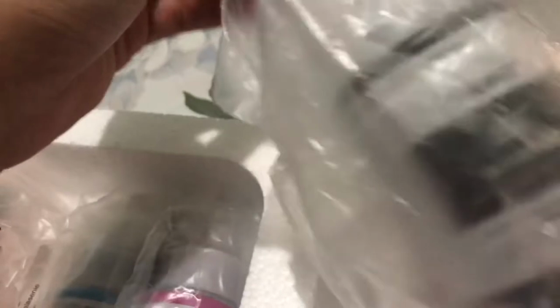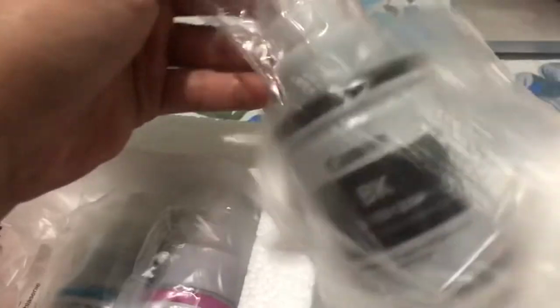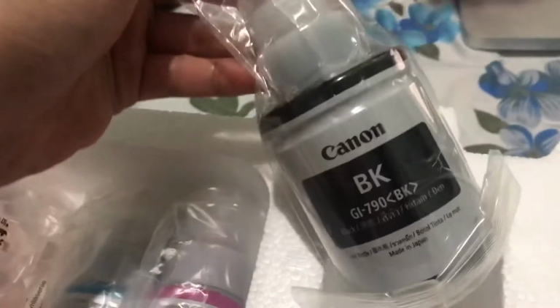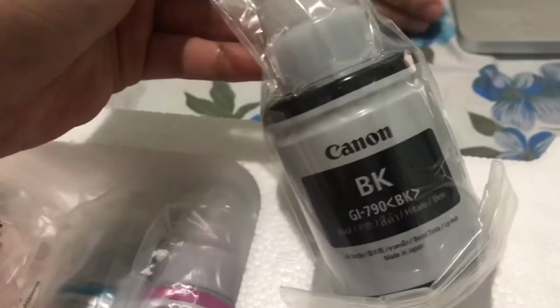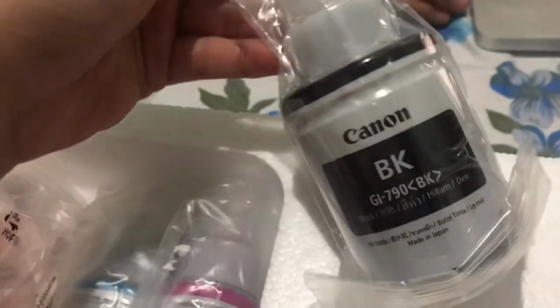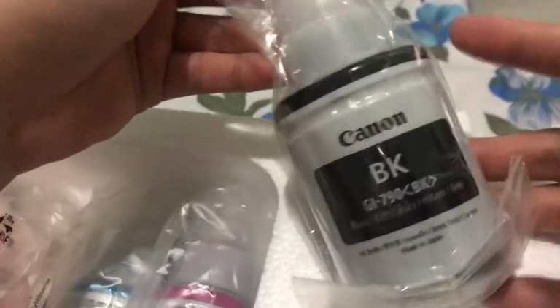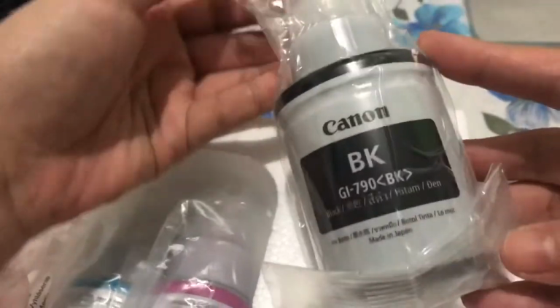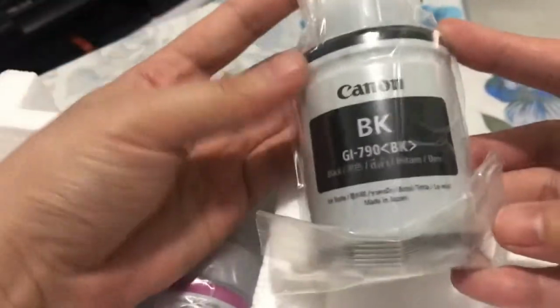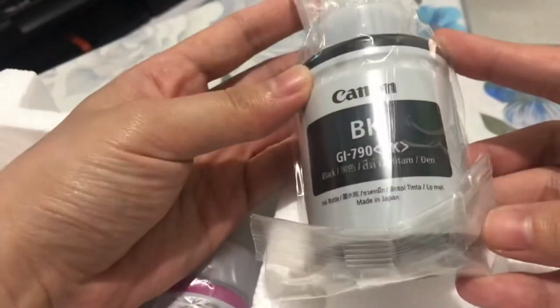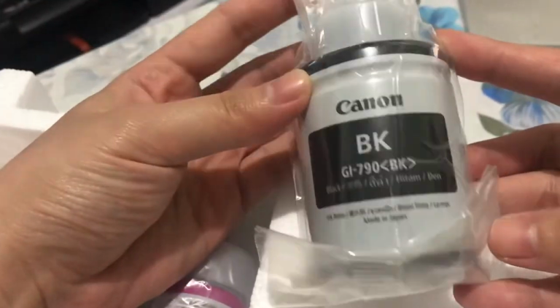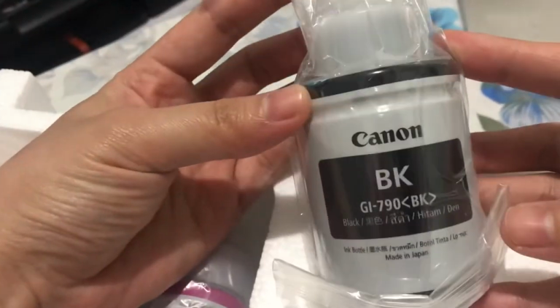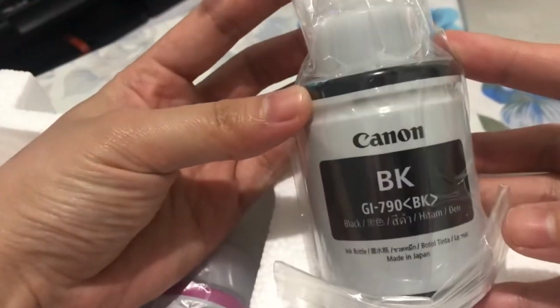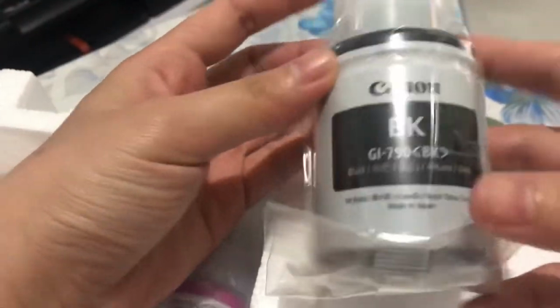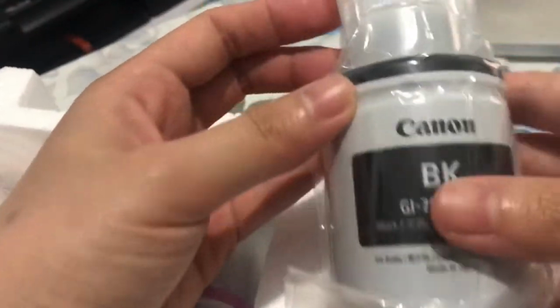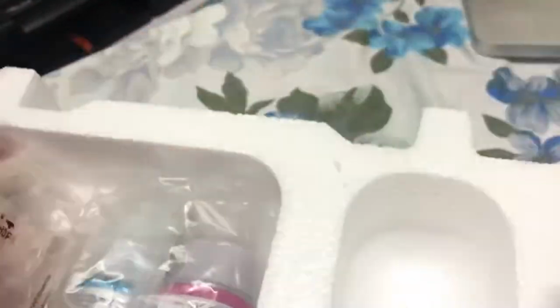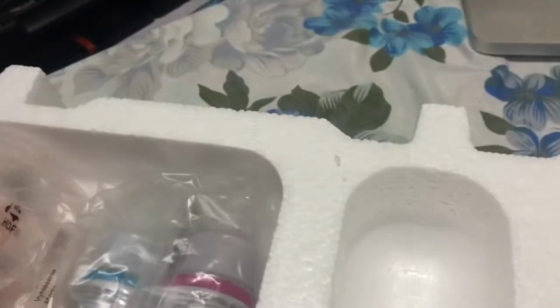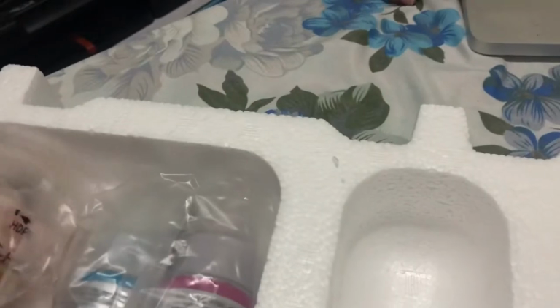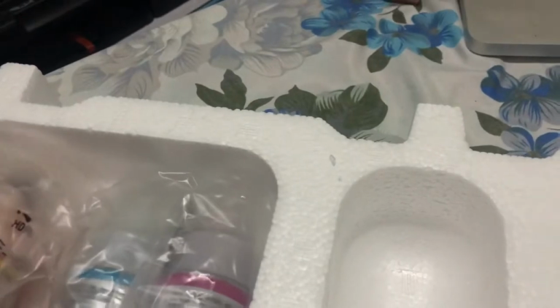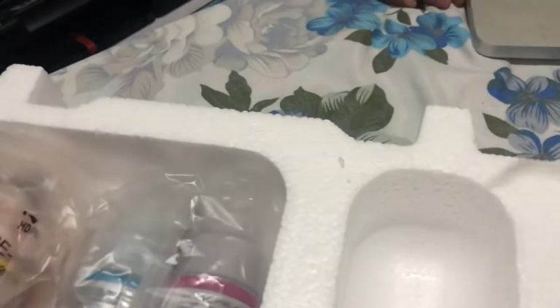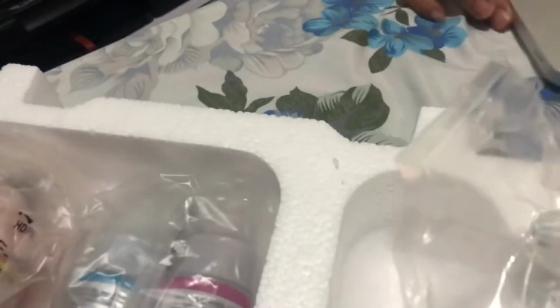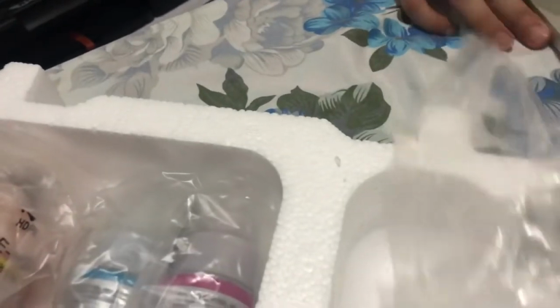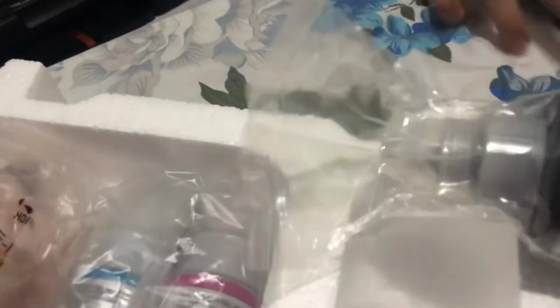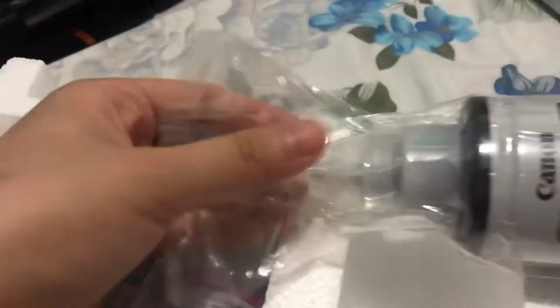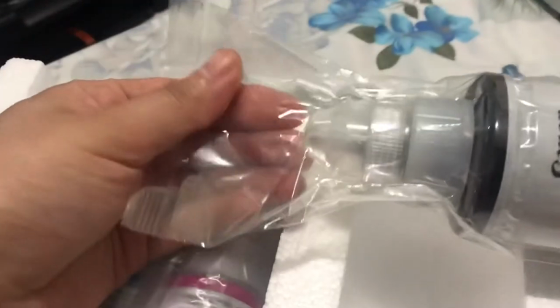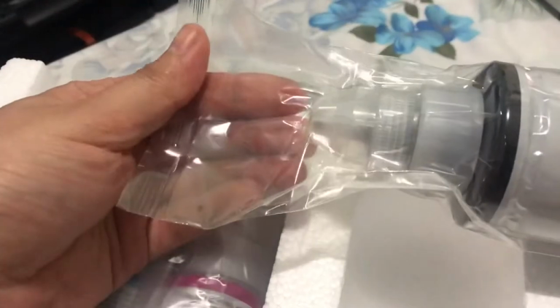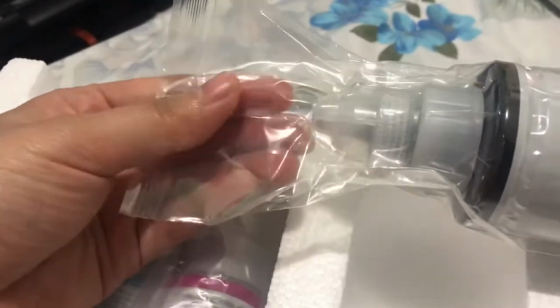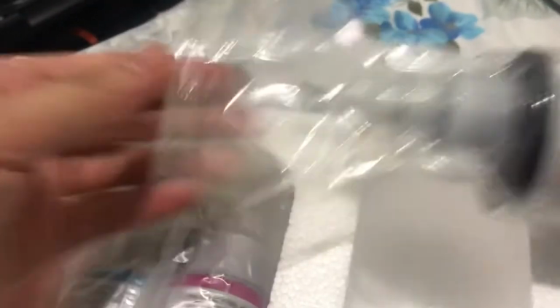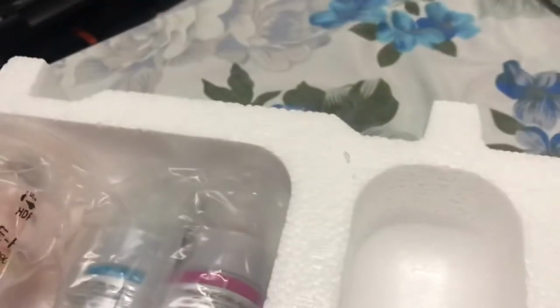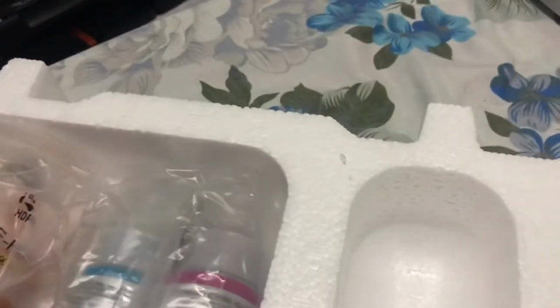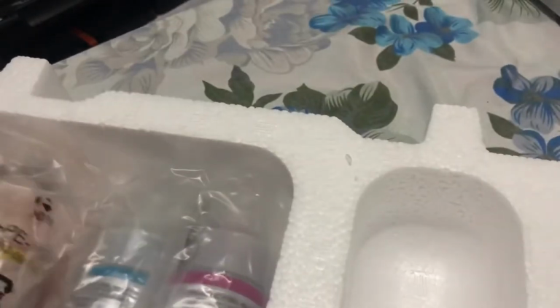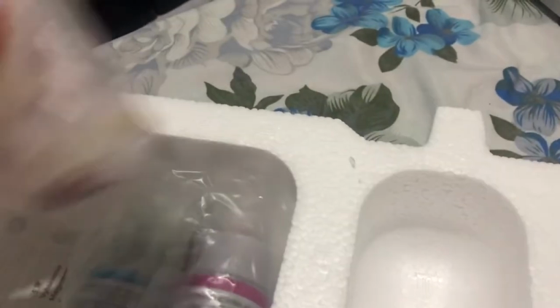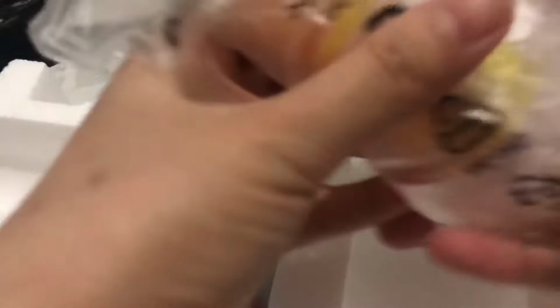Eto naman yung bottle ng black ink, from Canon. Kasama na sya dun sa printer. Four bottles sila. Yung black.